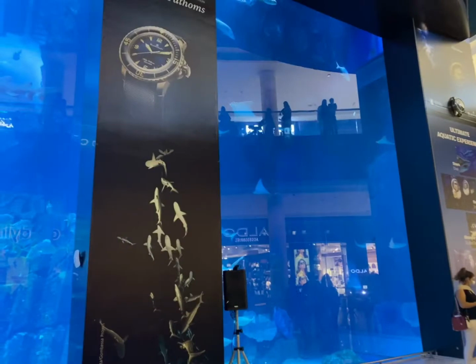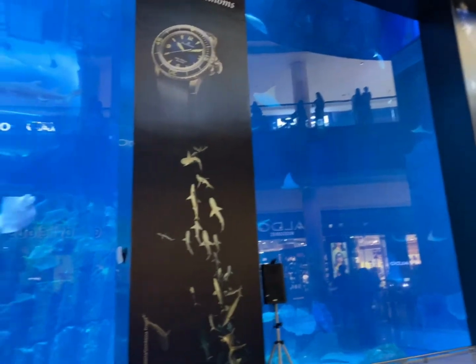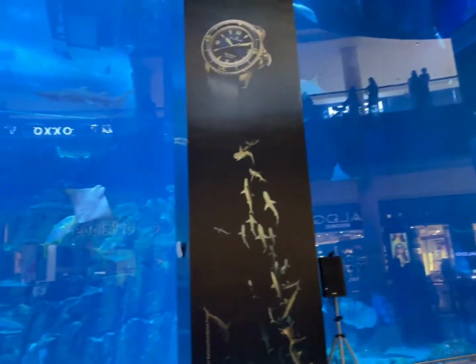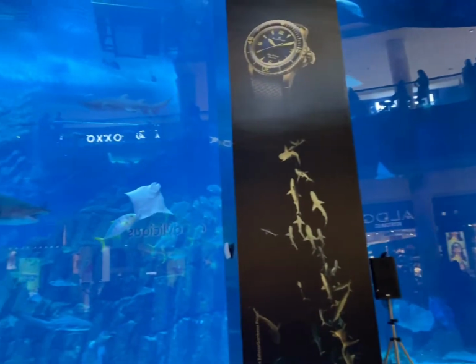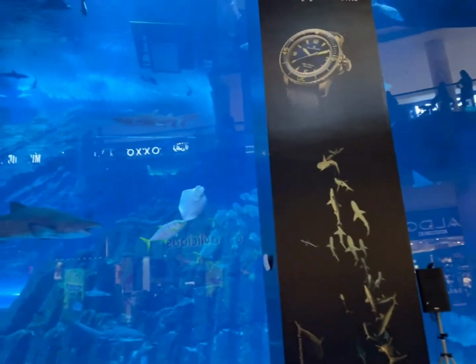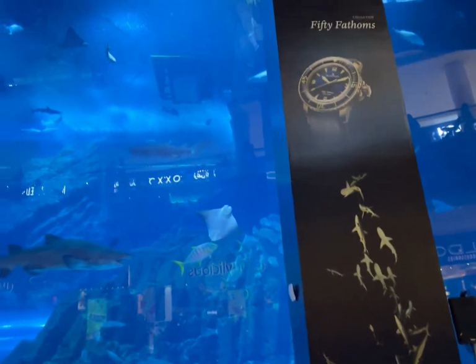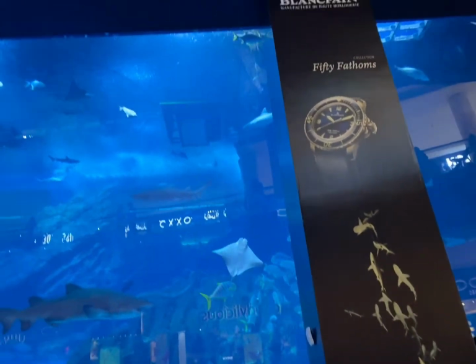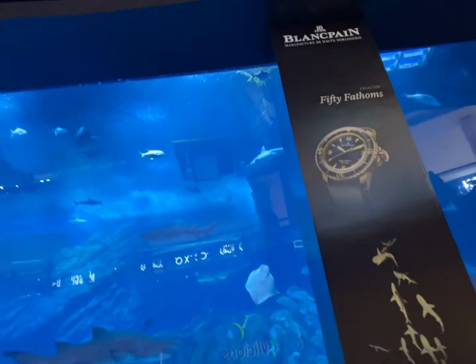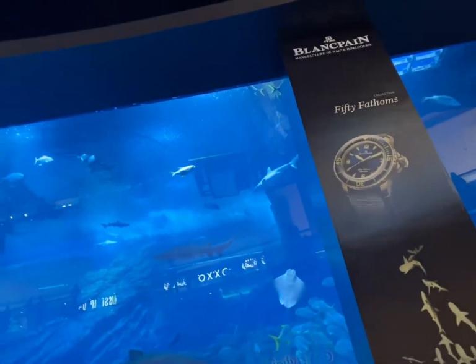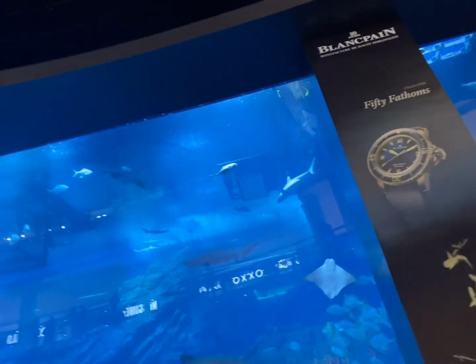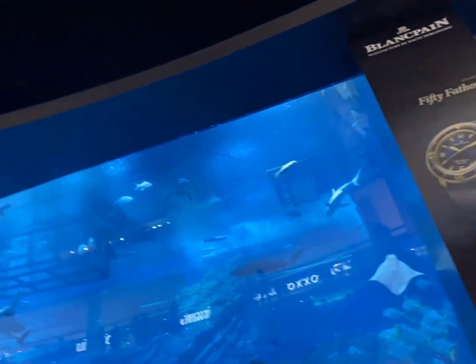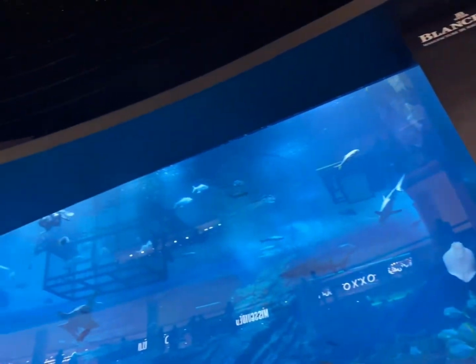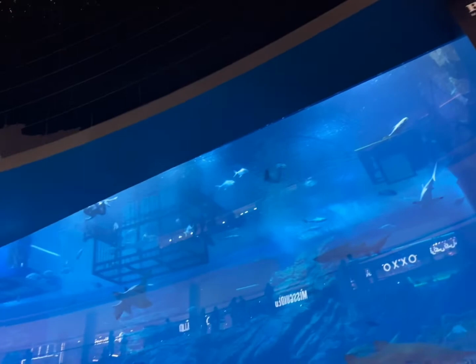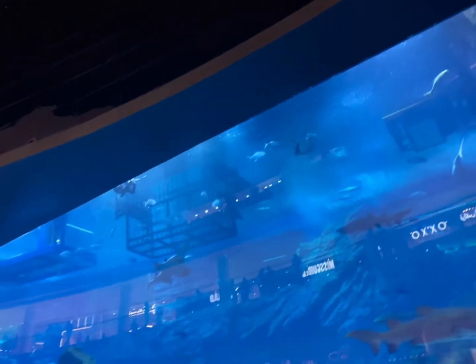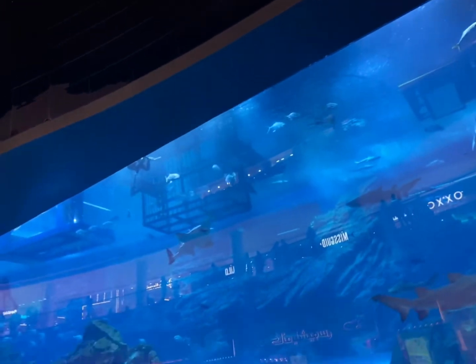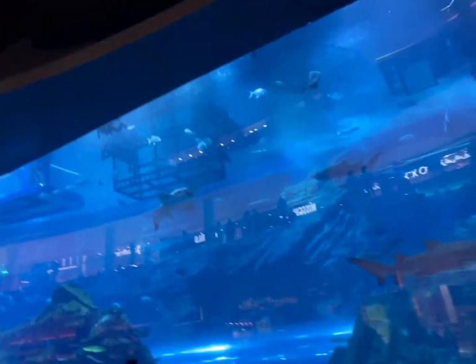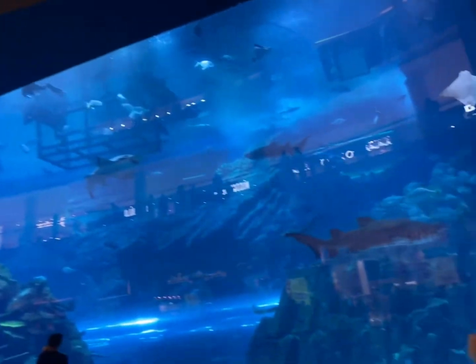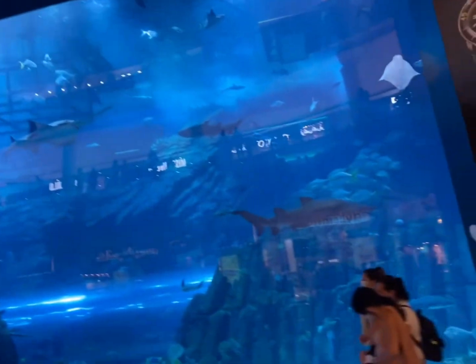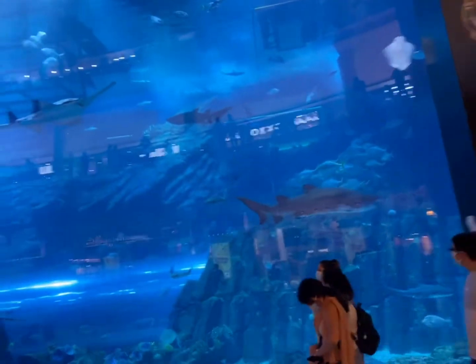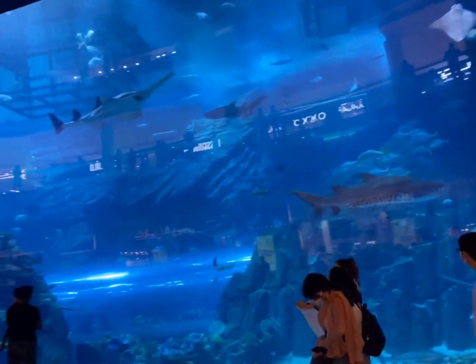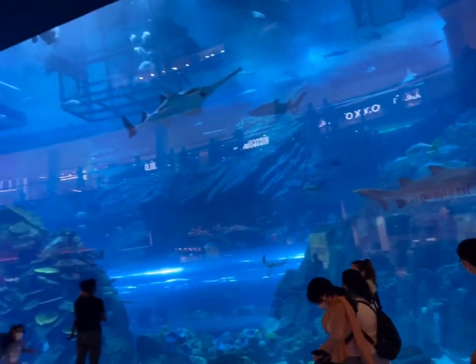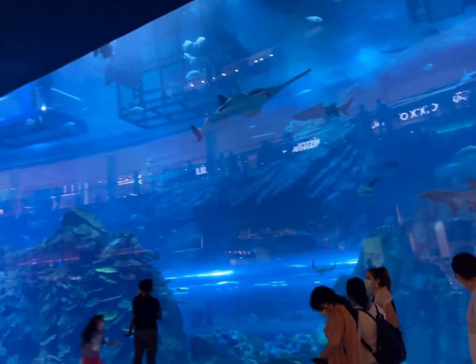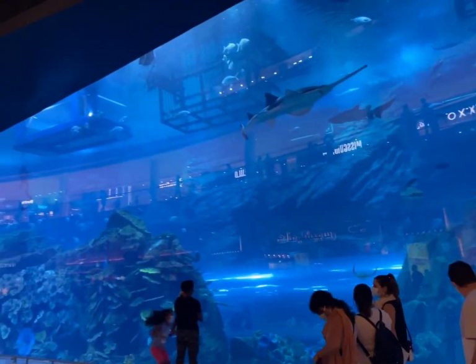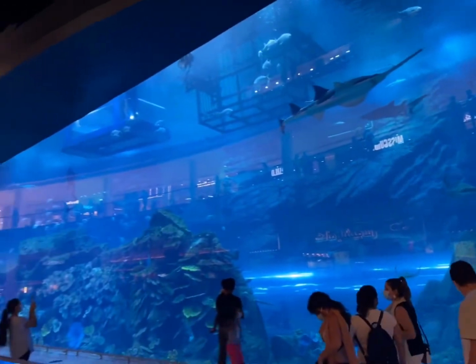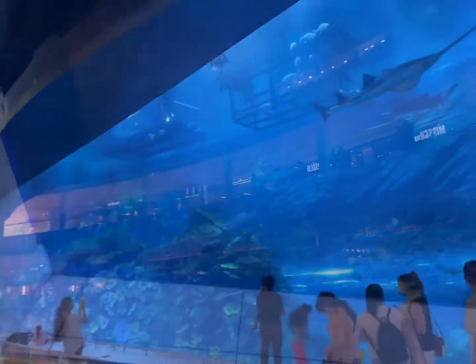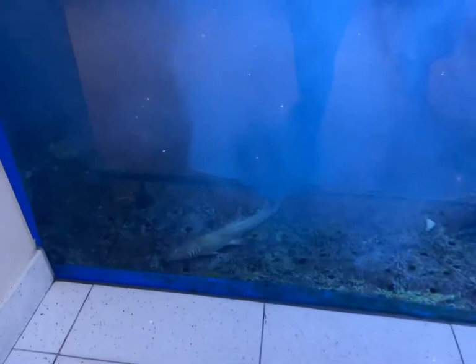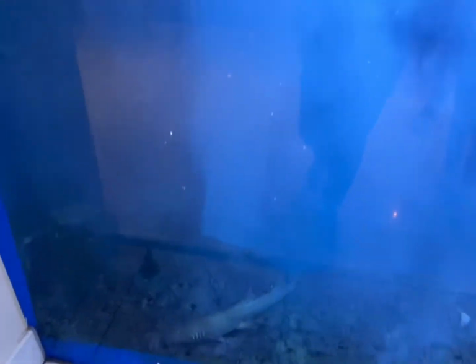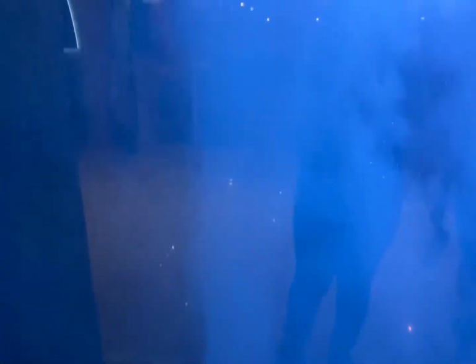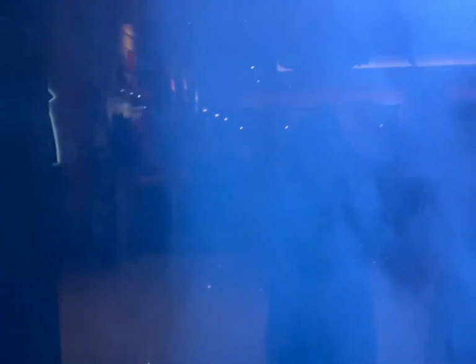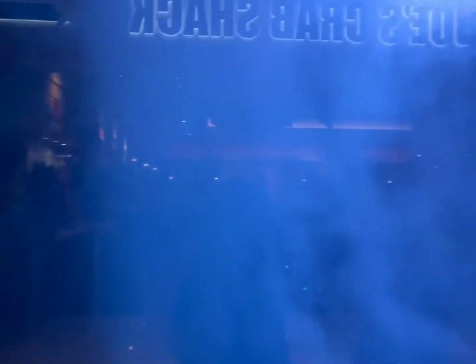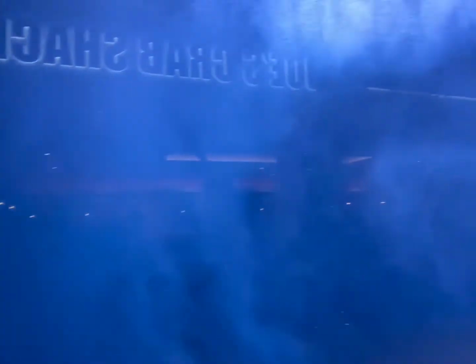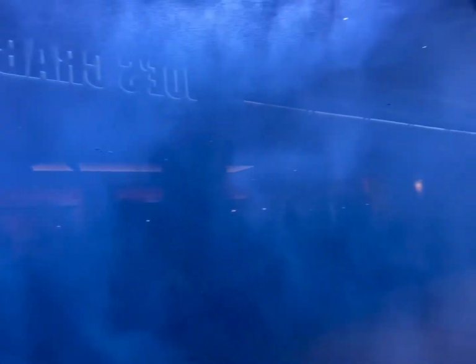So this is the aquarium. We actually did a whole tour of the aquarium and underwater zoo. You can find the video in the description or in our channel. These are closer viewing panels that allow you to see all the fishes up close.